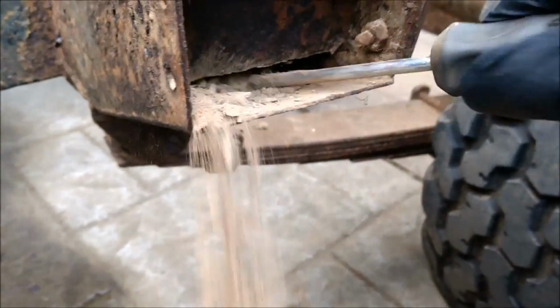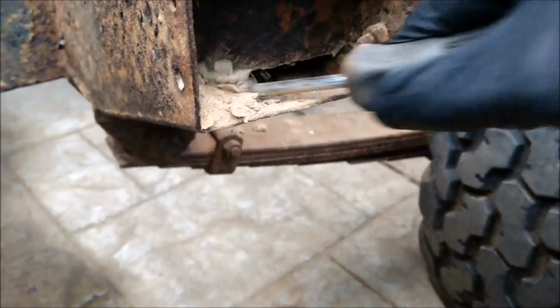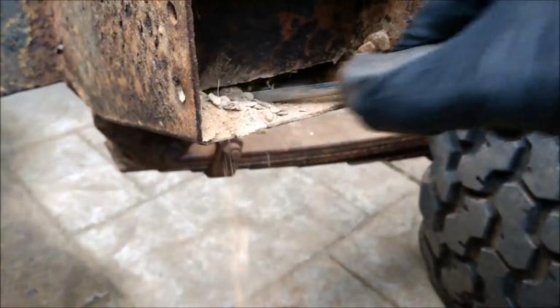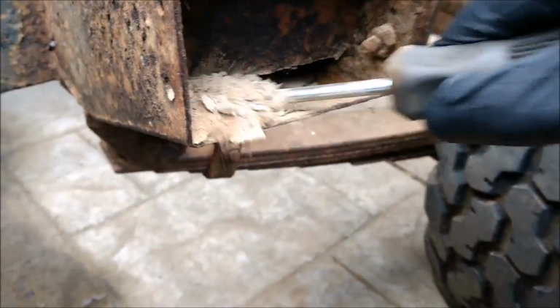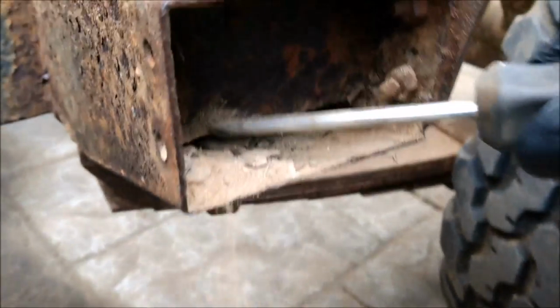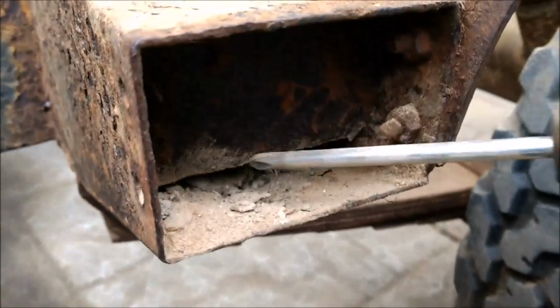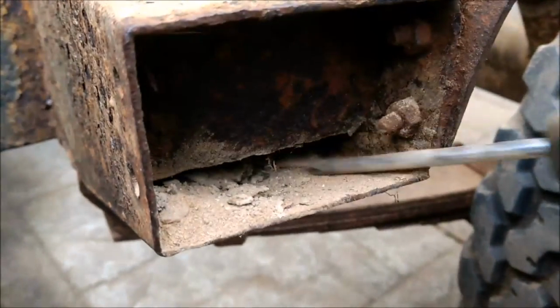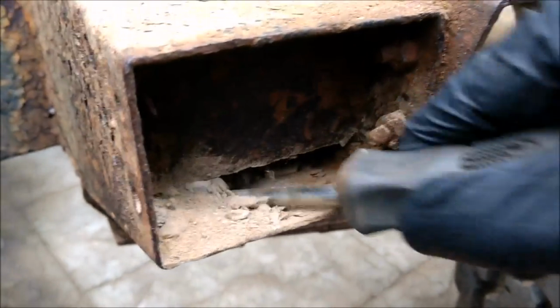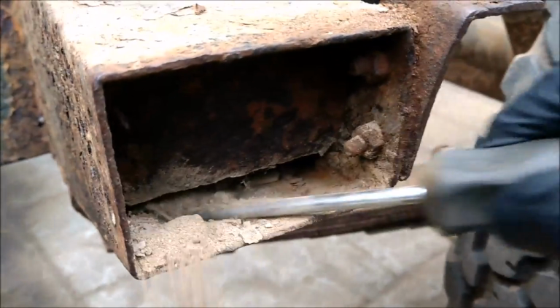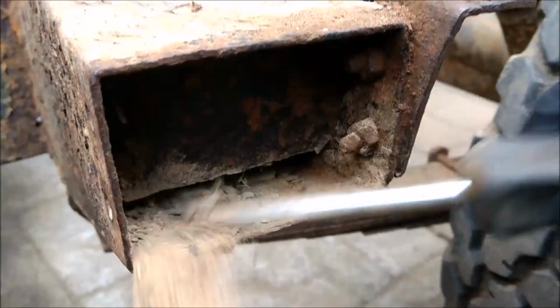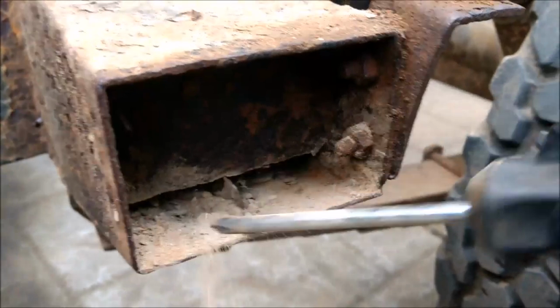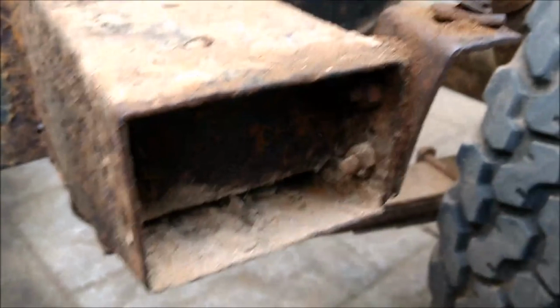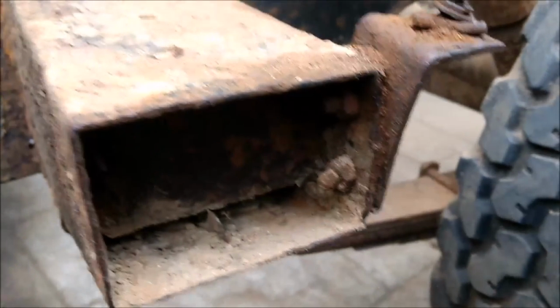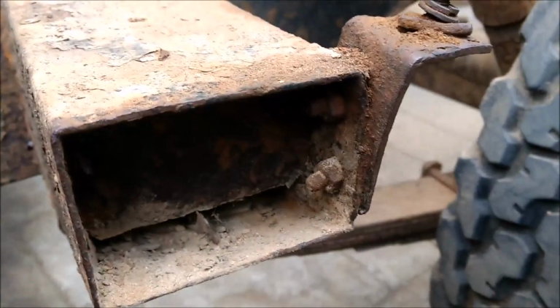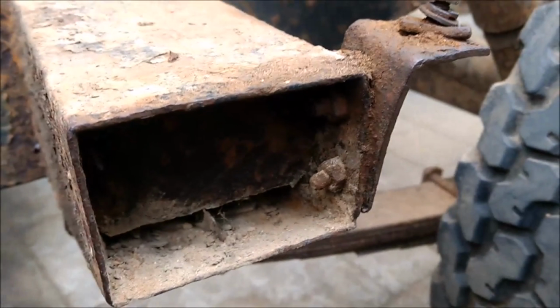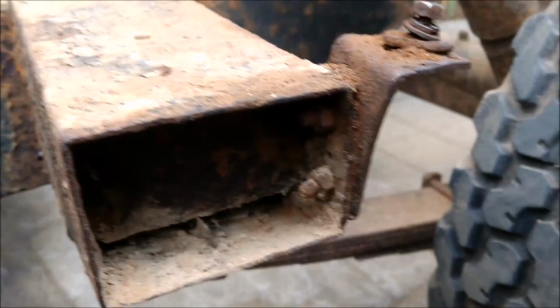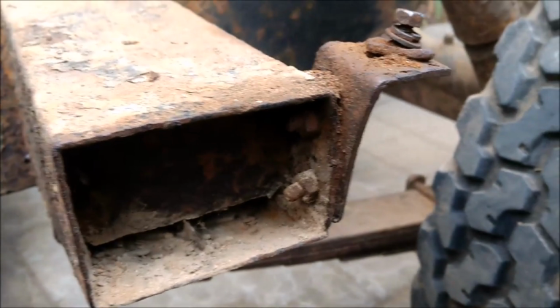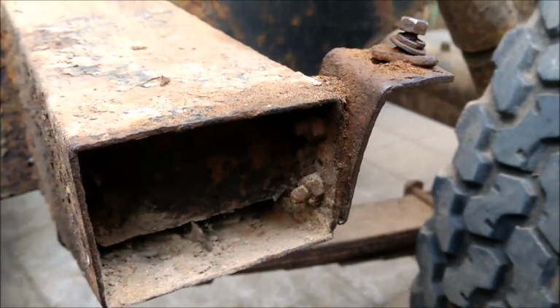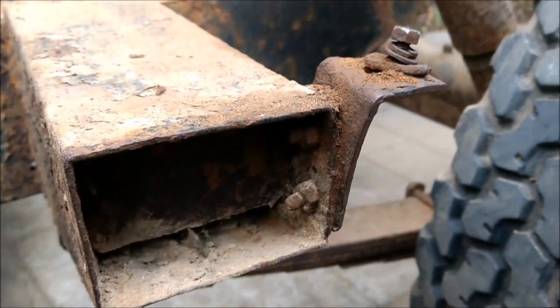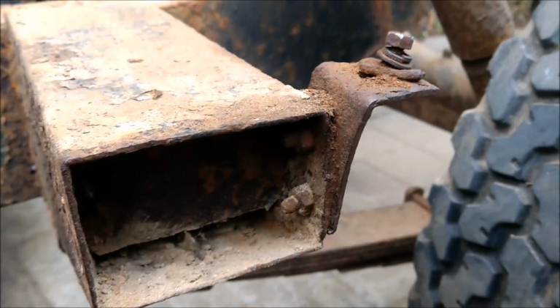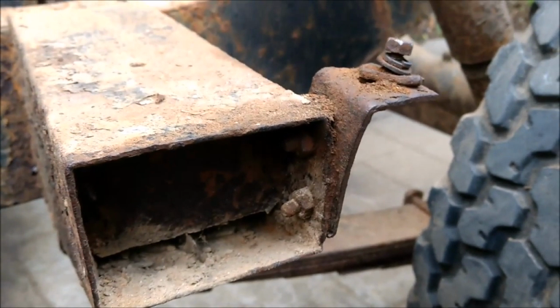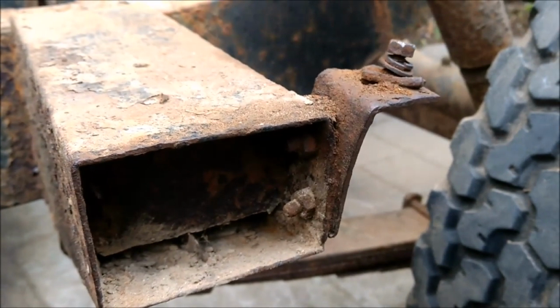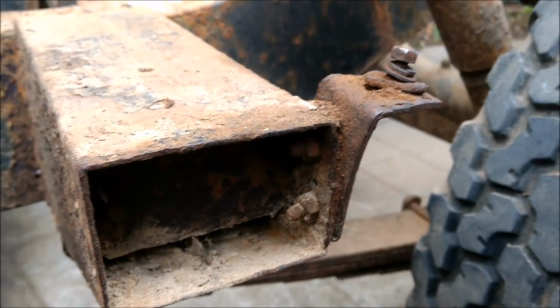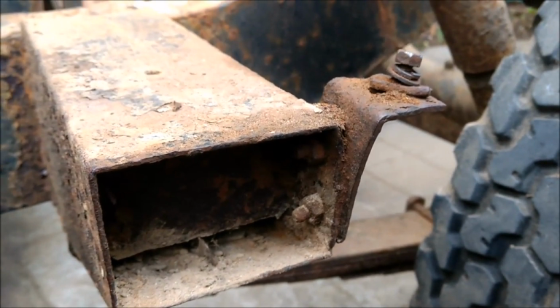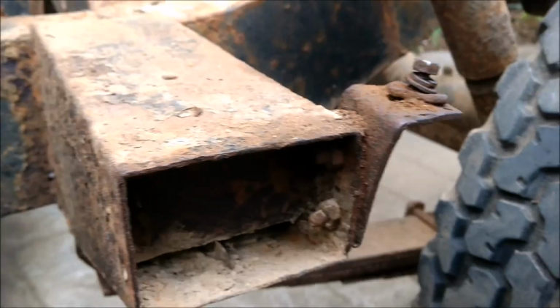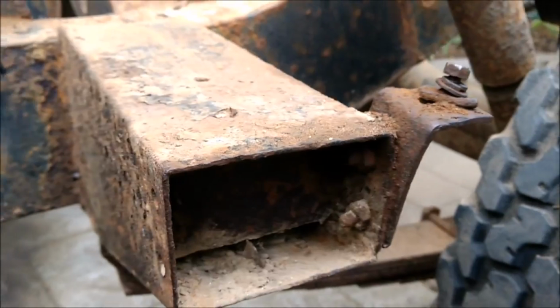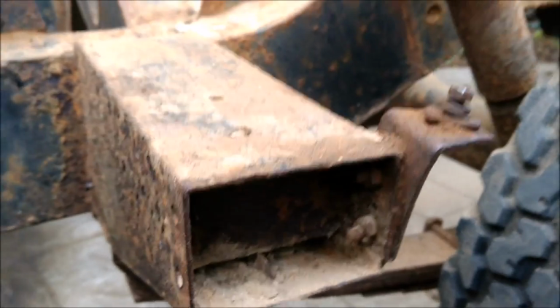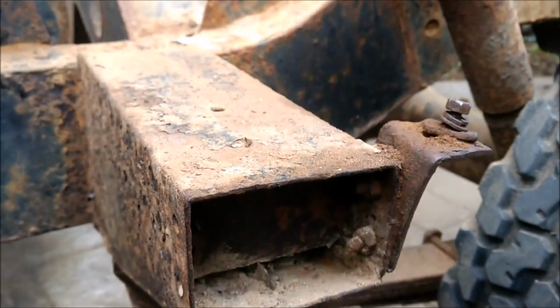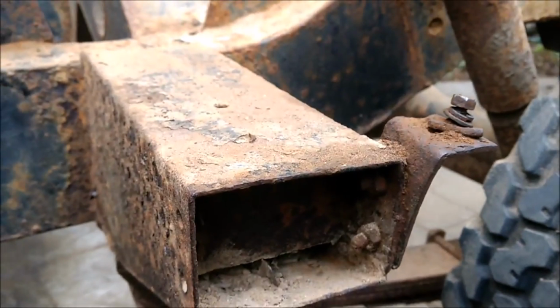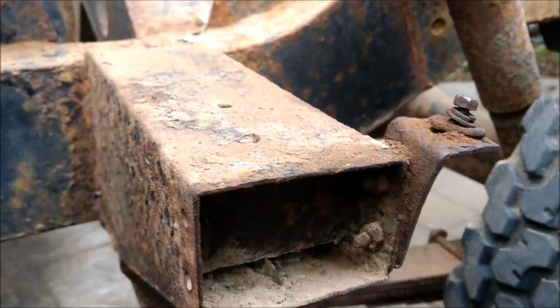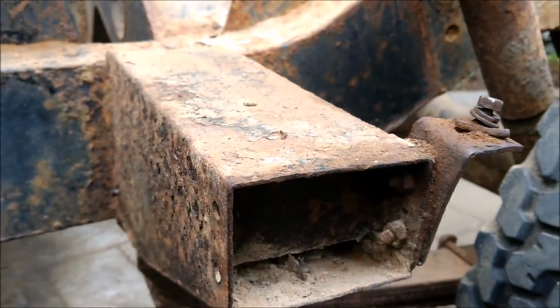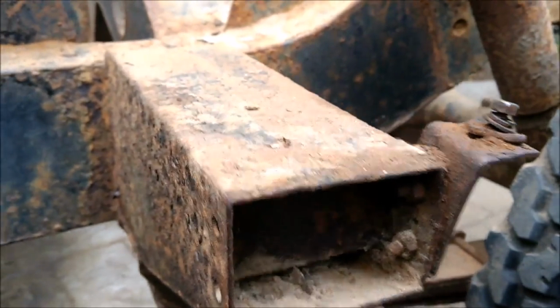It's basically rusting from inside out, and no surprises with the amount of dirt. I mean, this stuff gets wet, dries, wet, dries - you get the idea. It's just a breeding ground for the tin worm.